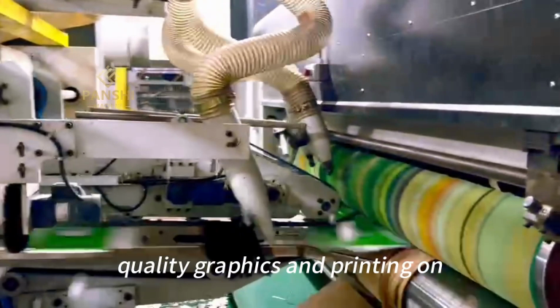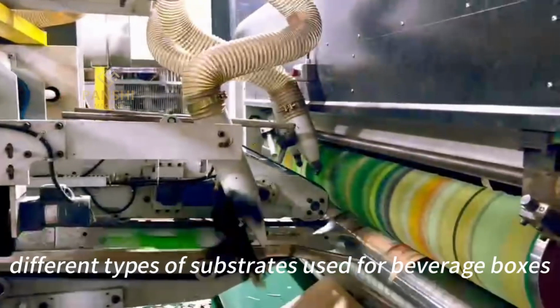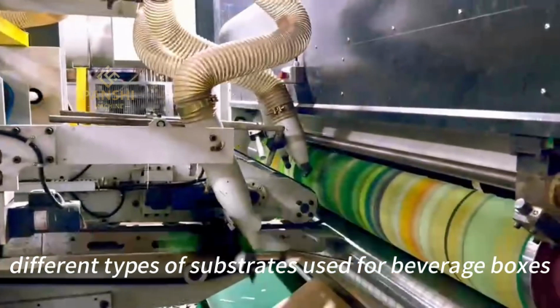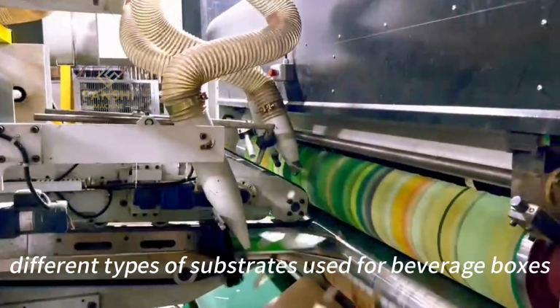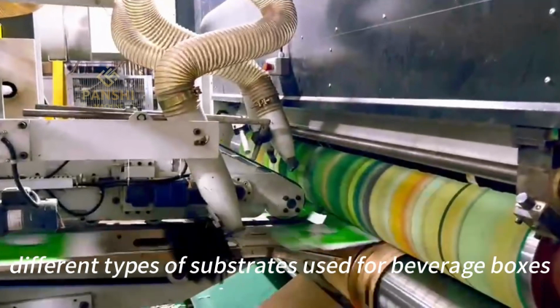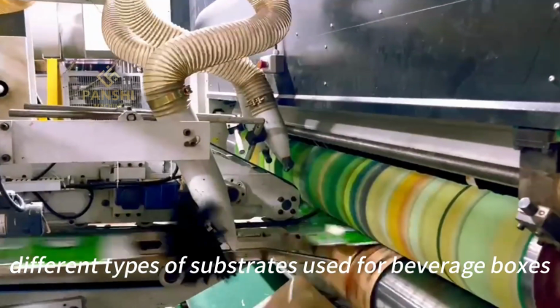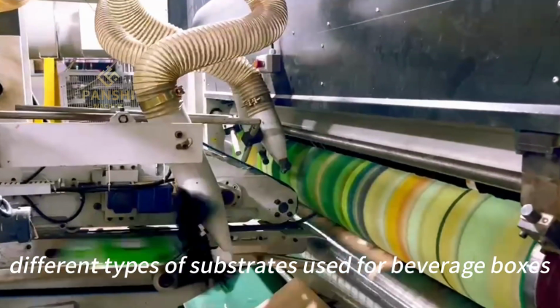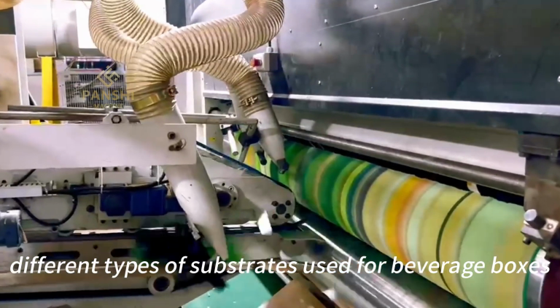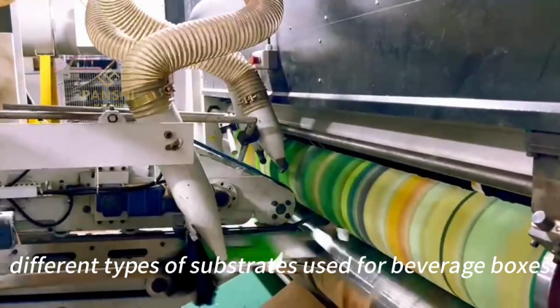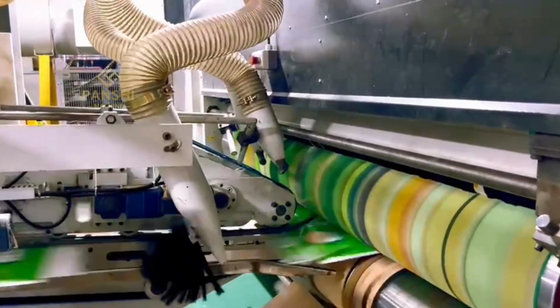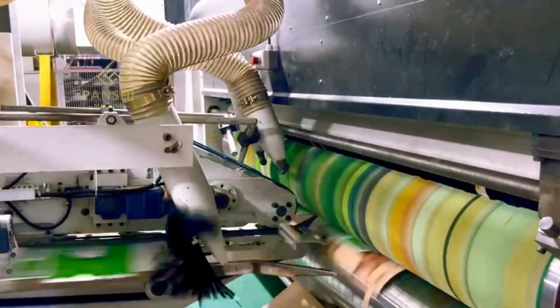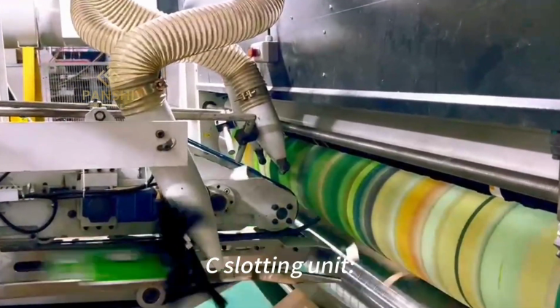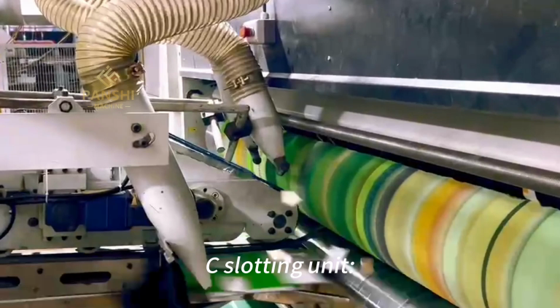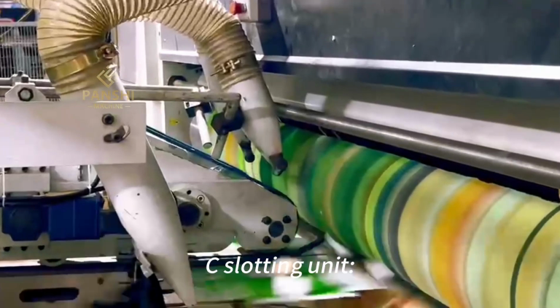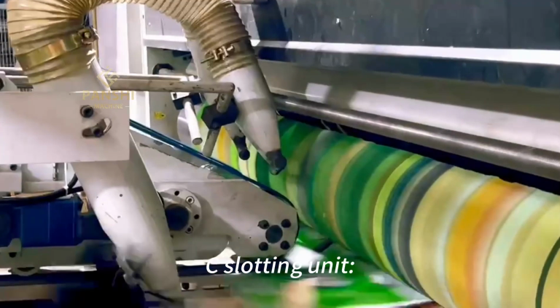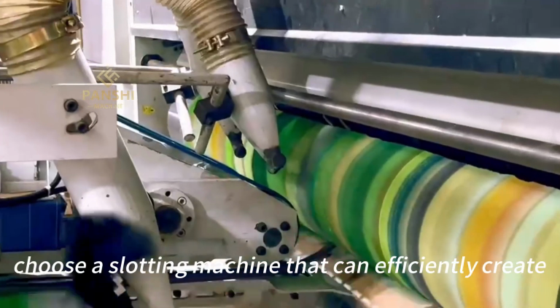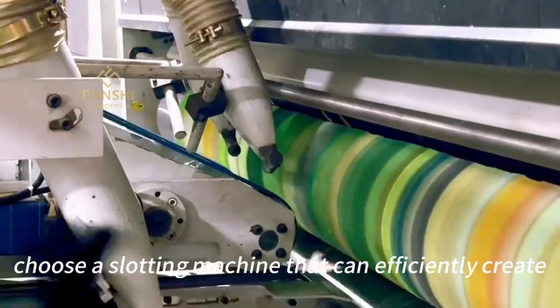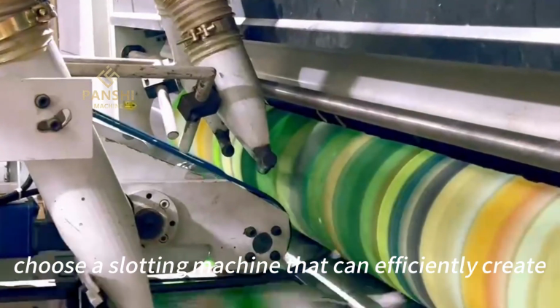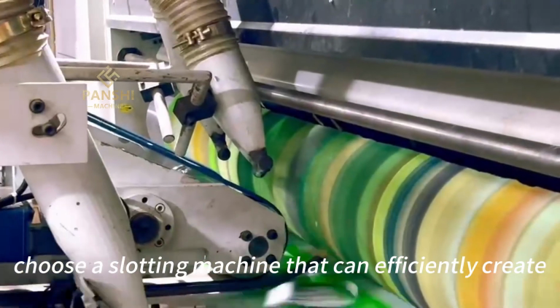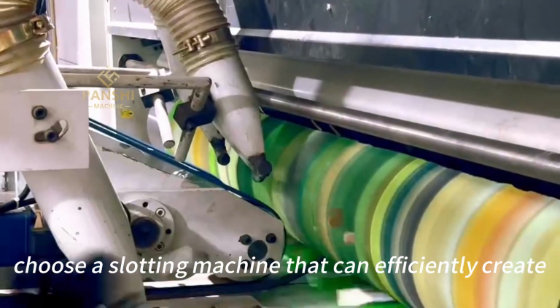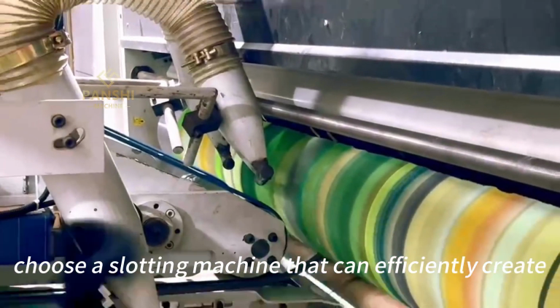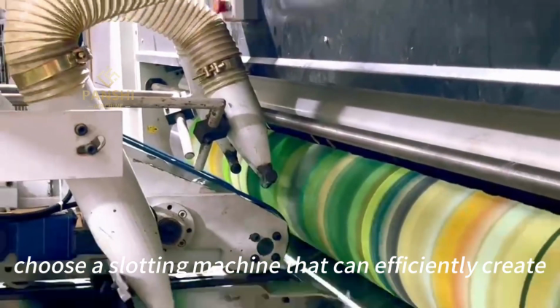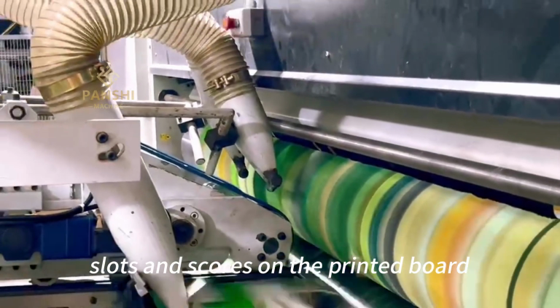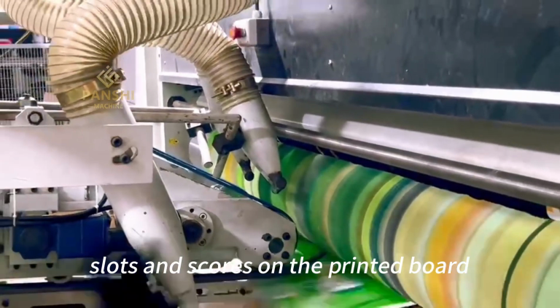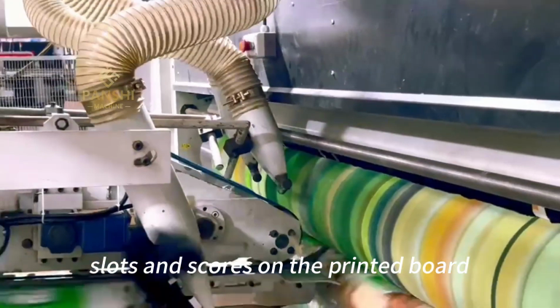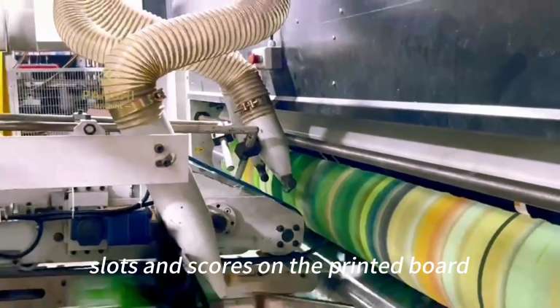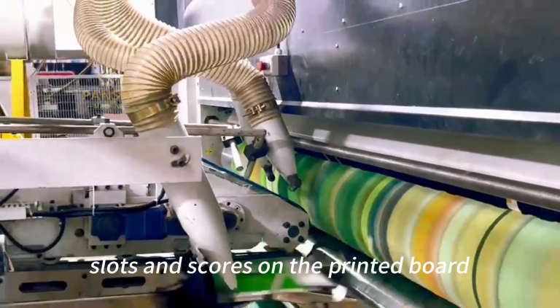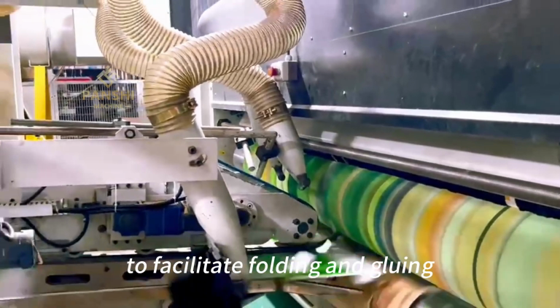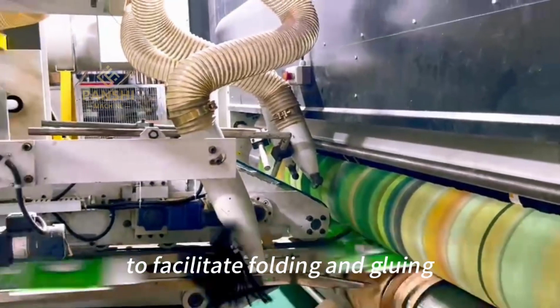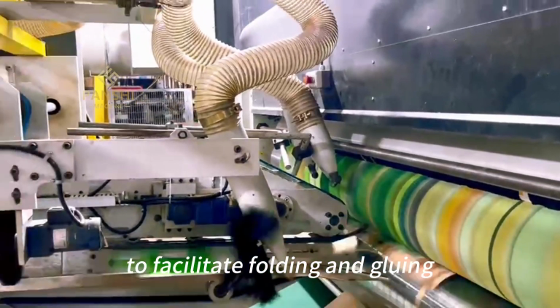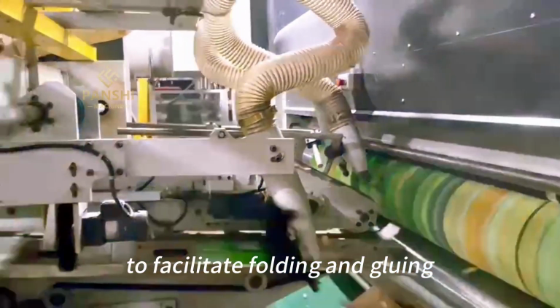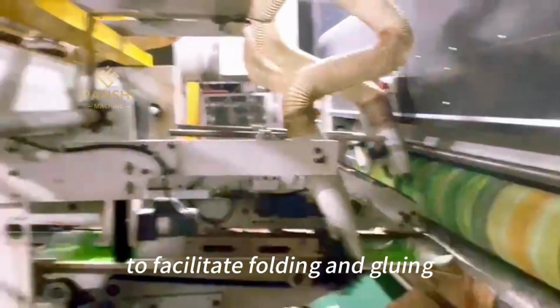The Printing Unit: Opt for a high-speed printing machine capable of producing high-quality graphics and printing on different types of substrates used for beverage boxes. For the Slotting Unit, choose a slotting machine that can efficiently create slots and scores on a printed board to facilitate folding and gluing.